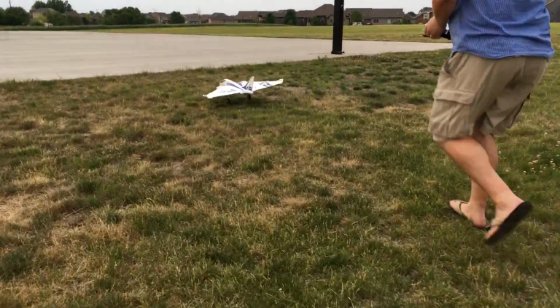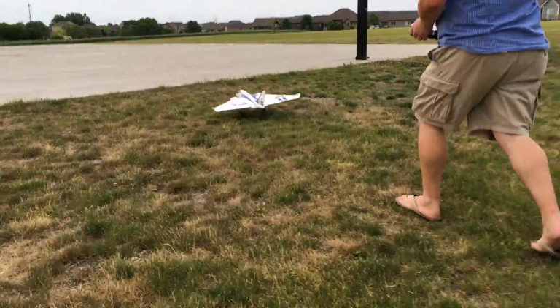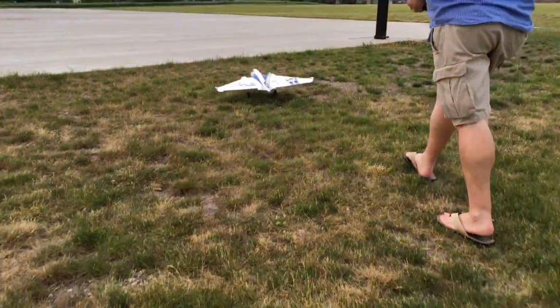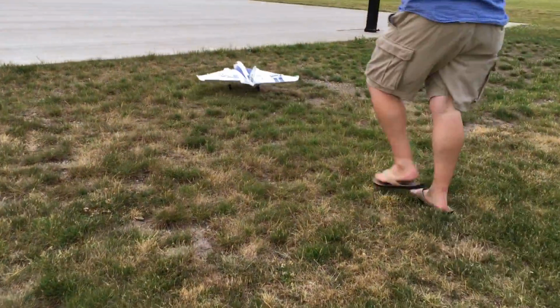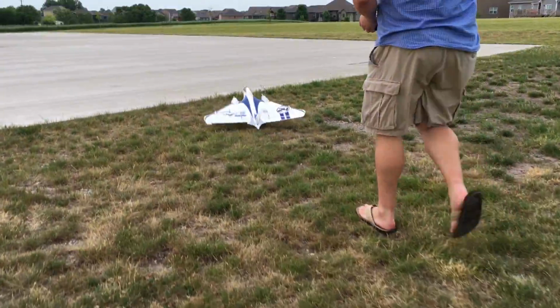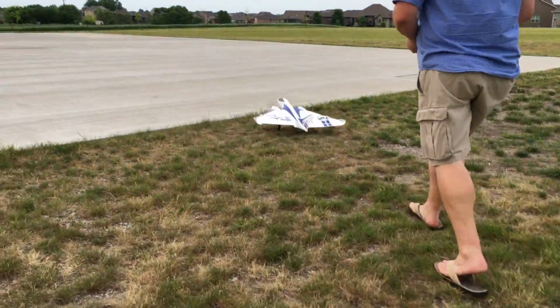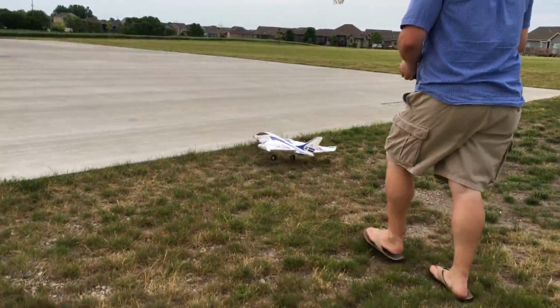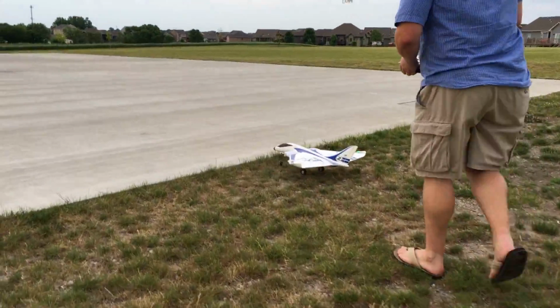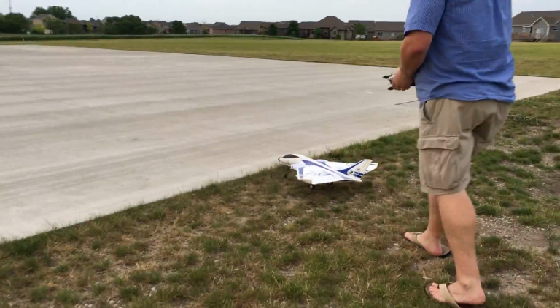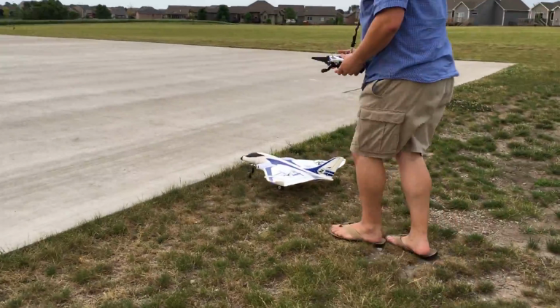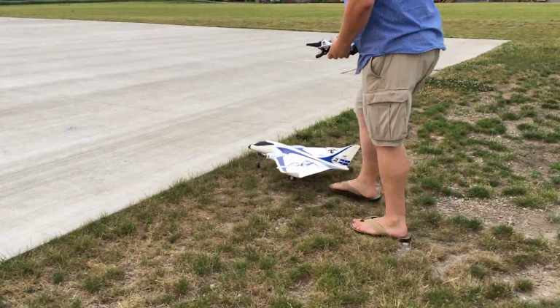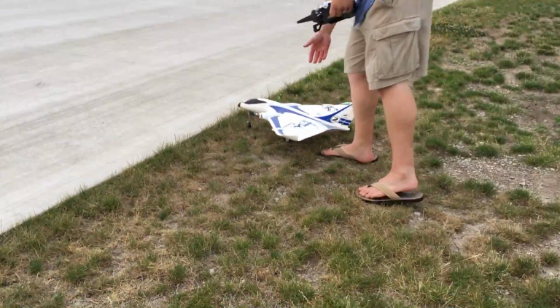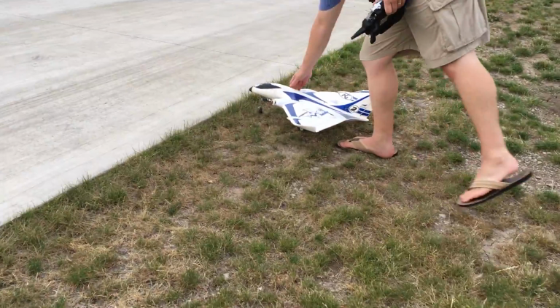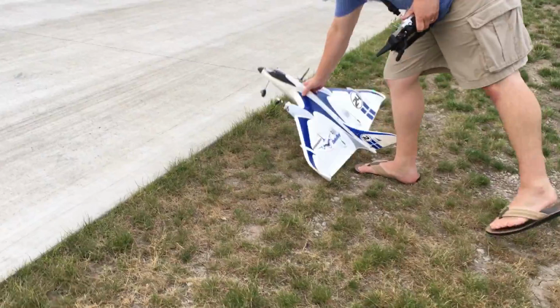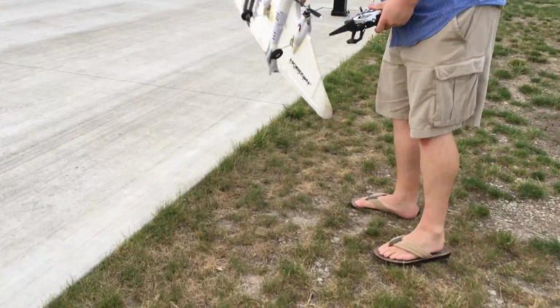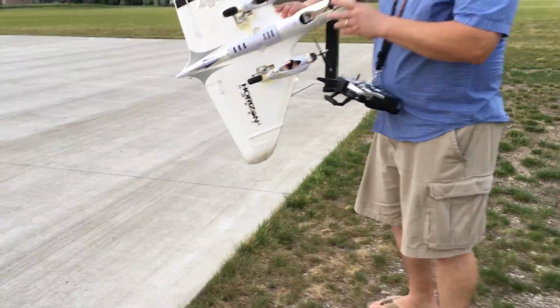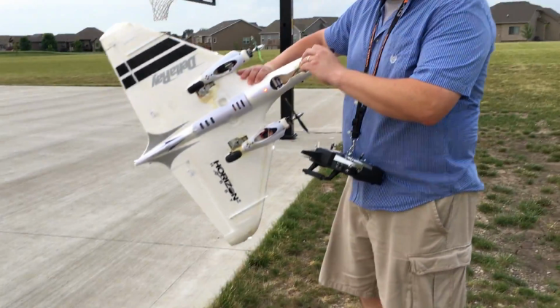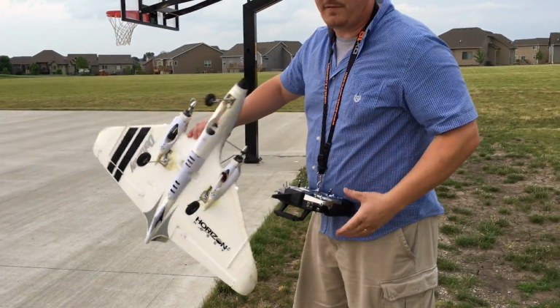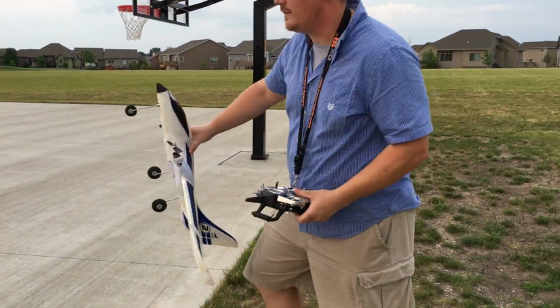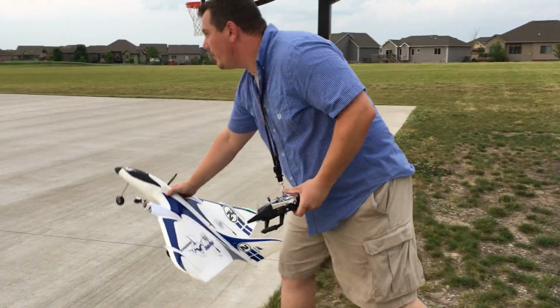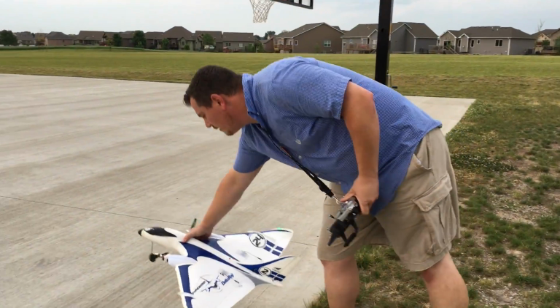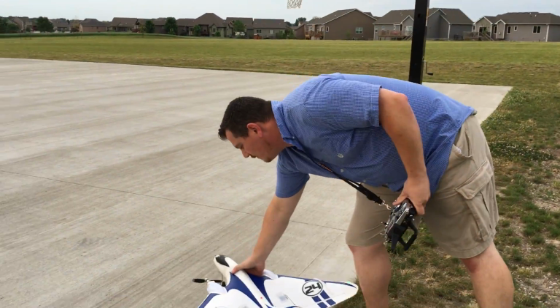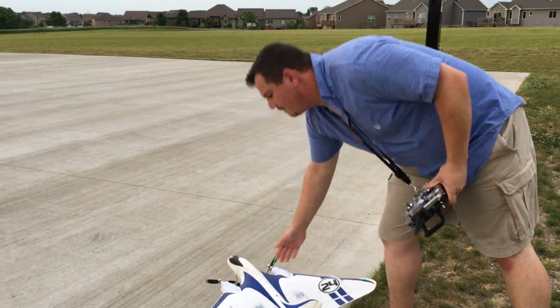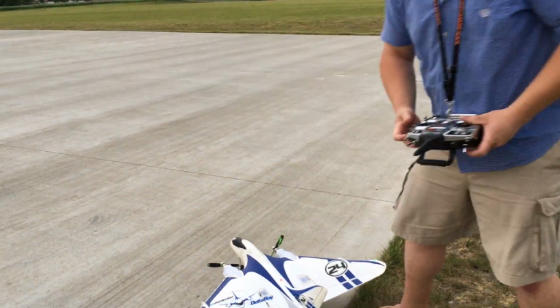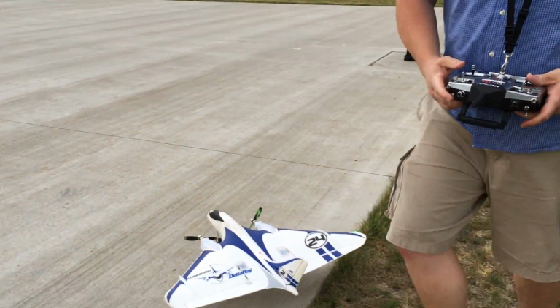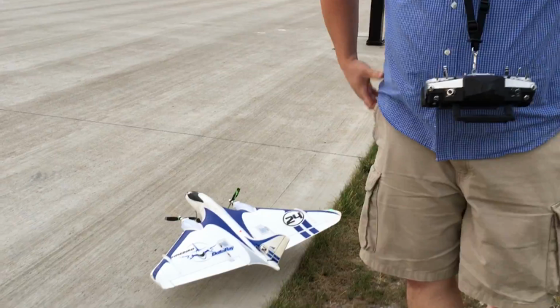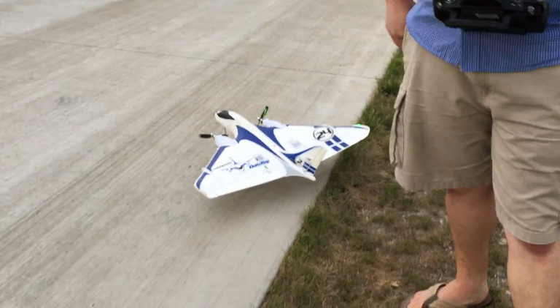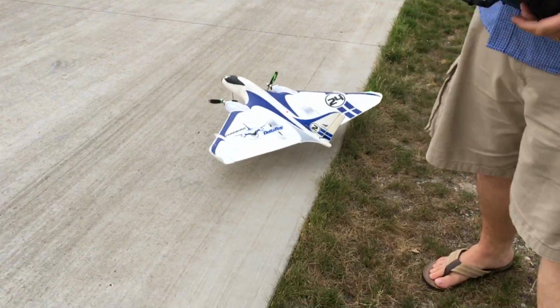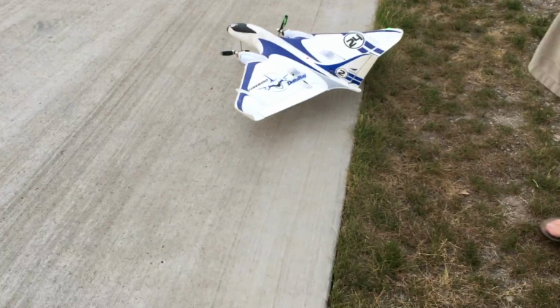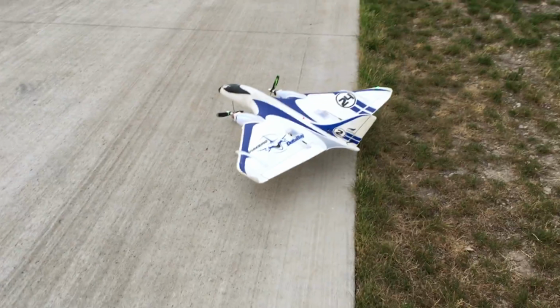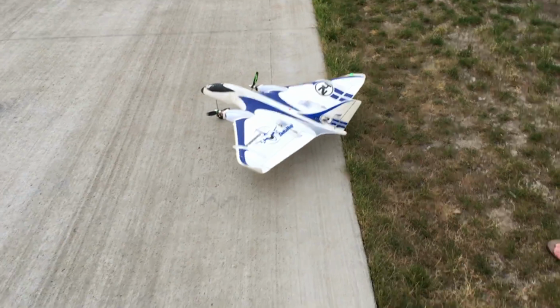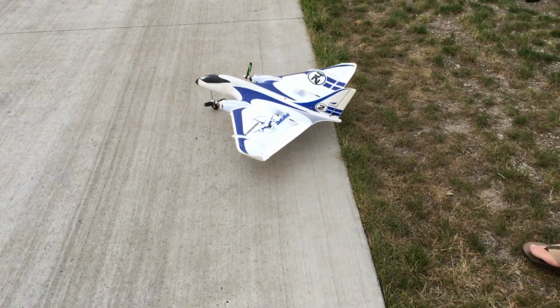Wow, that thing is a horse. Just so you guys know, it's rough here, so if you're gonna fly these things off-road this is the way to go. By the way, this plane is a handful — I have no stabilization on it.